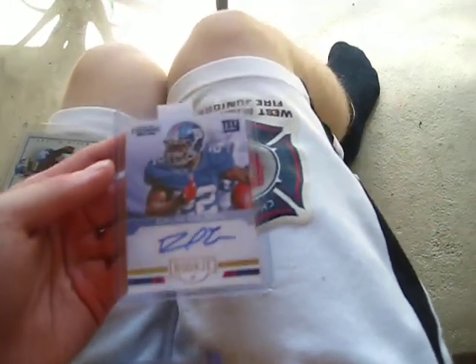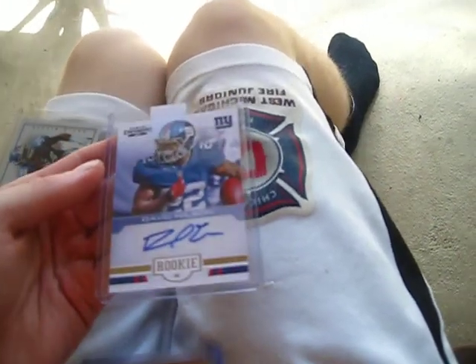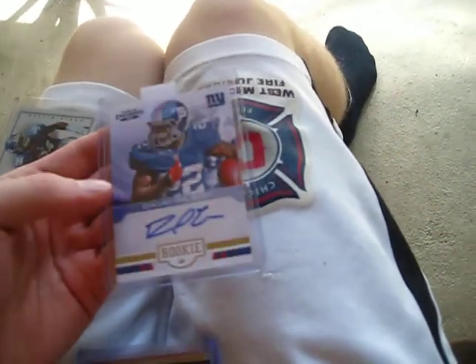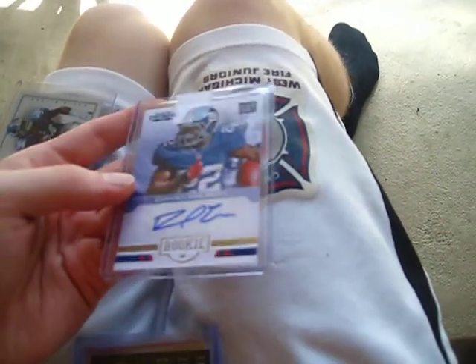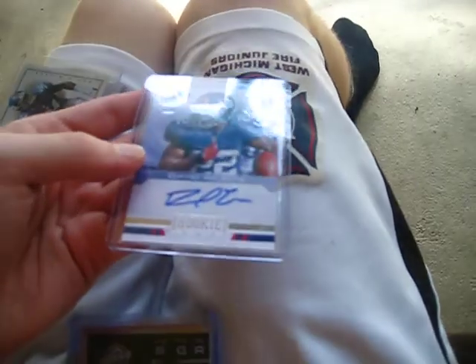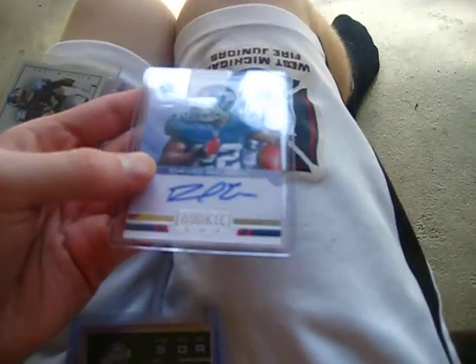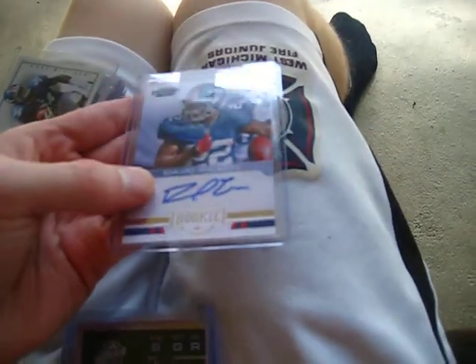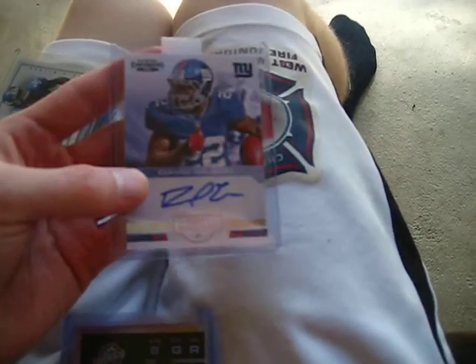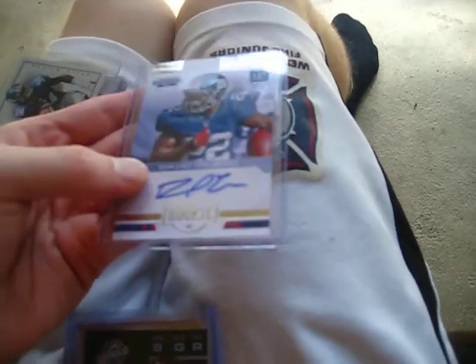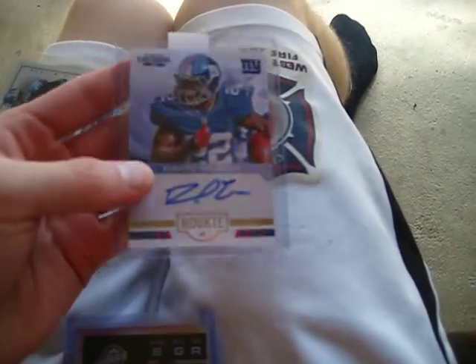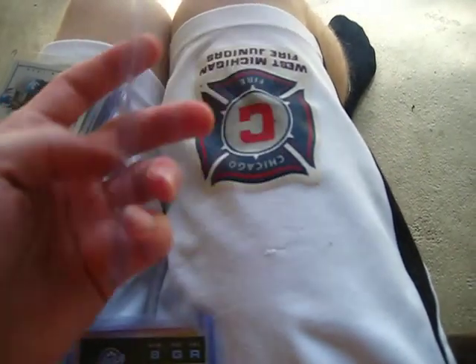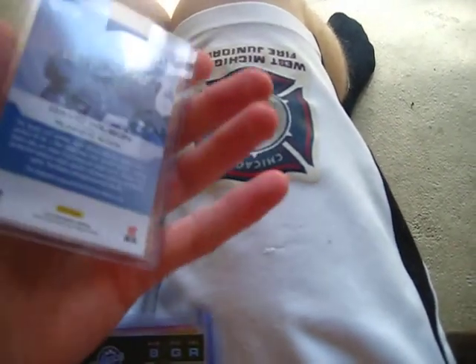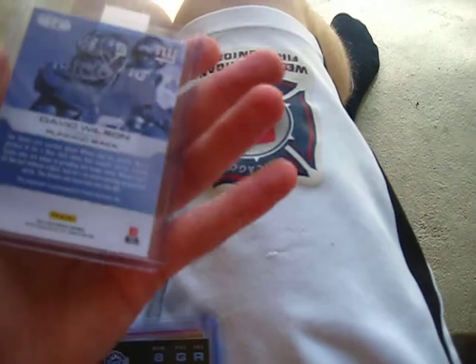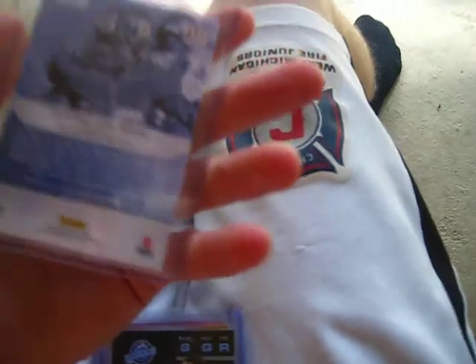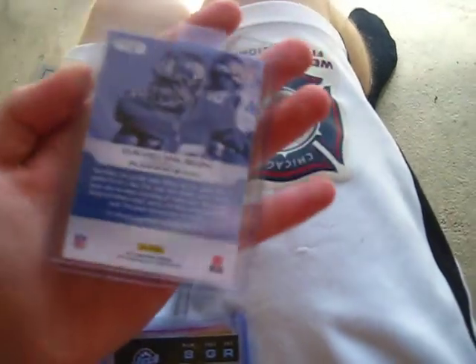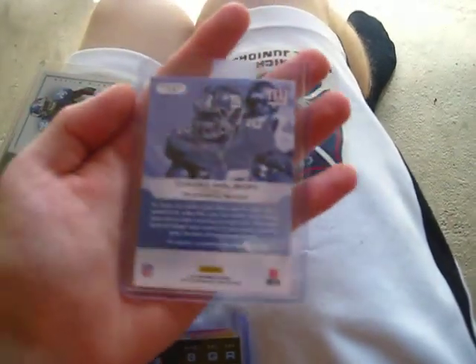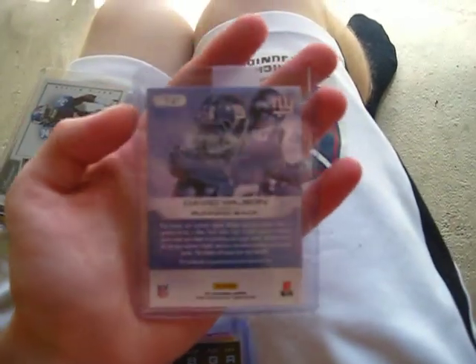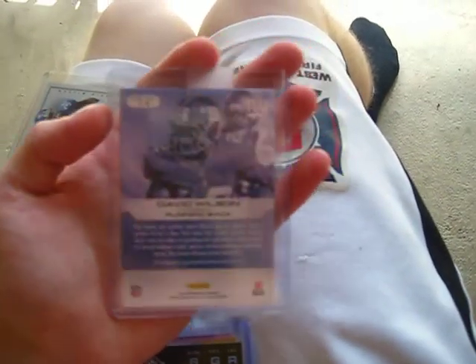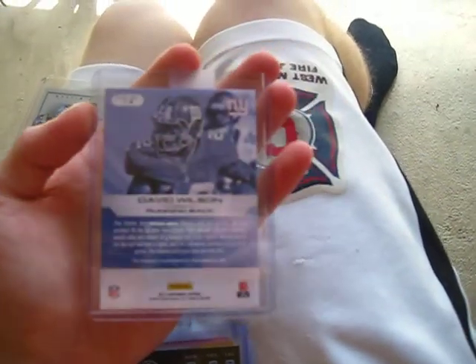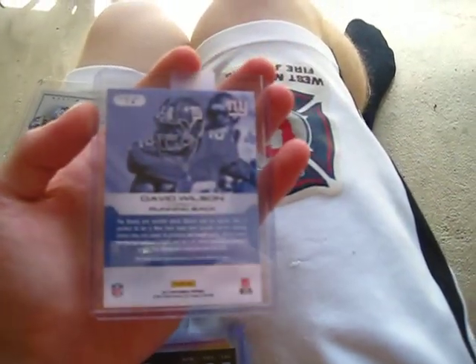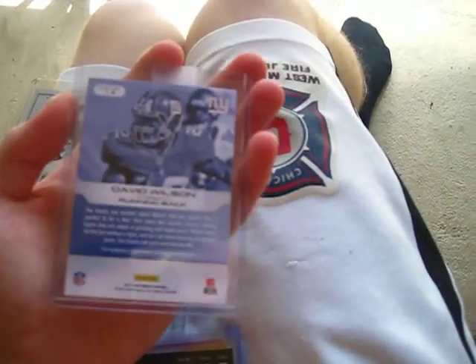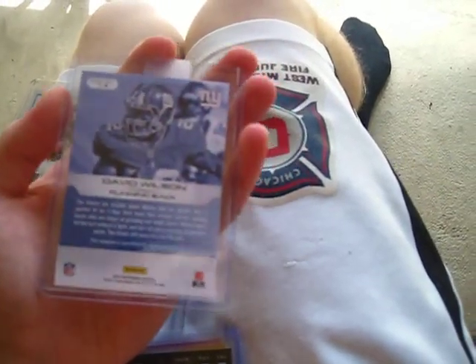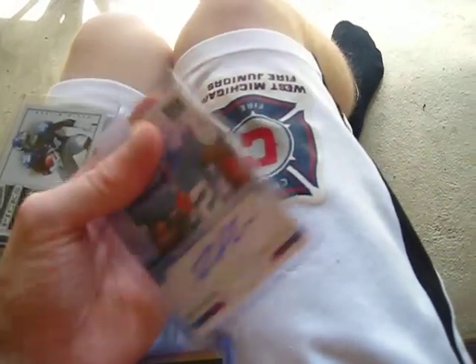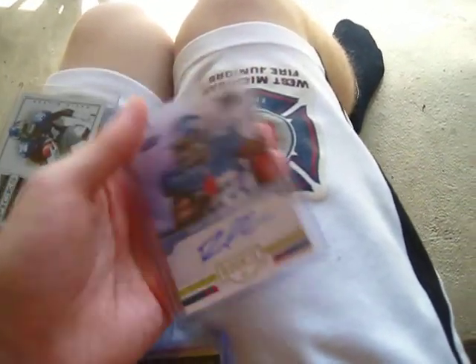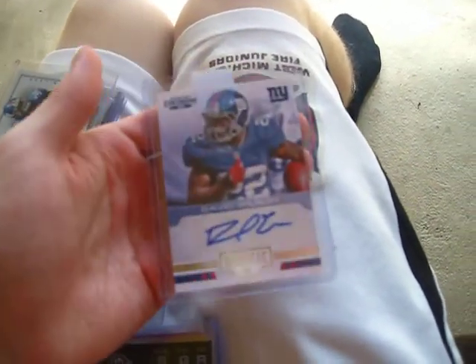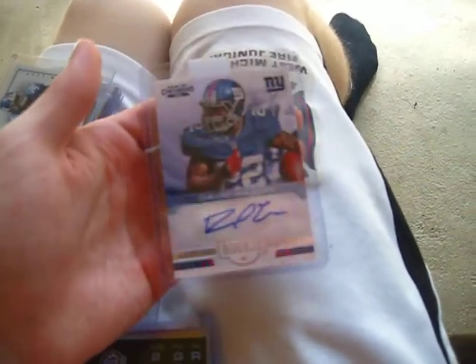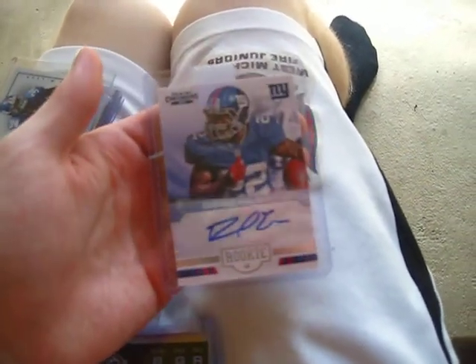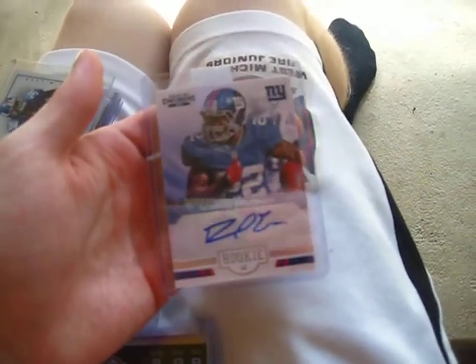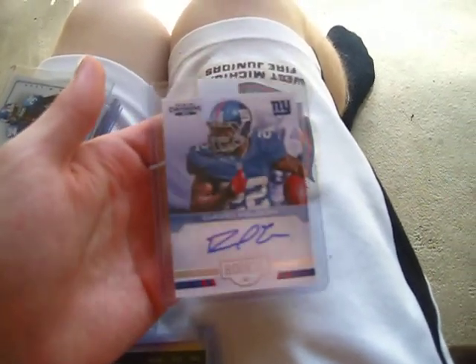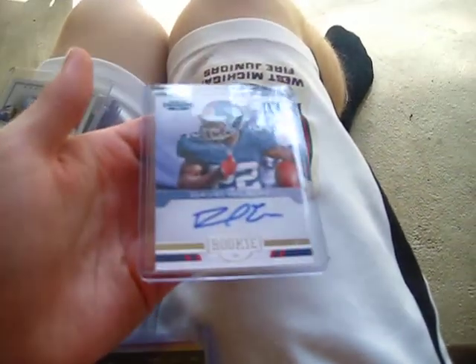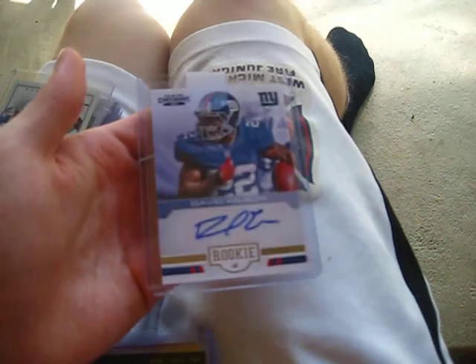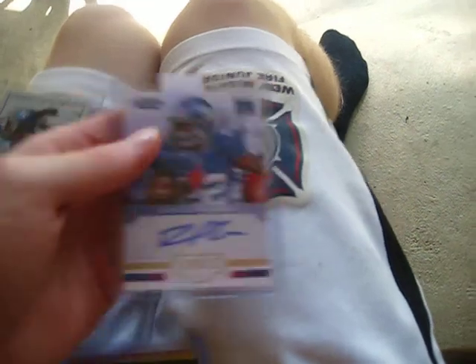I also picked up the Contenders rookie of him - Rookie Ink. Too bad it's not on-card, it's a sticker, just like most of the Contenders. Not numbered, but very nice.